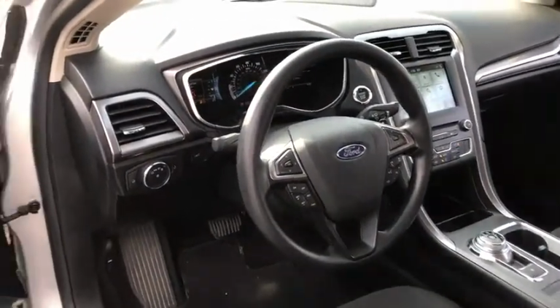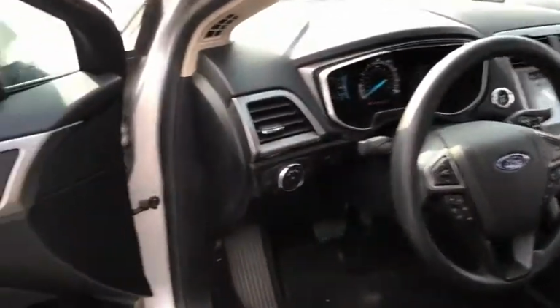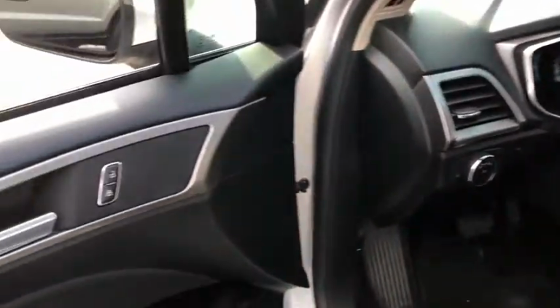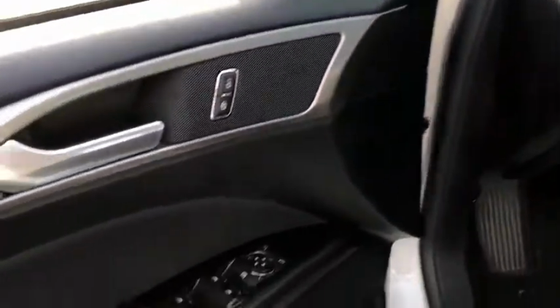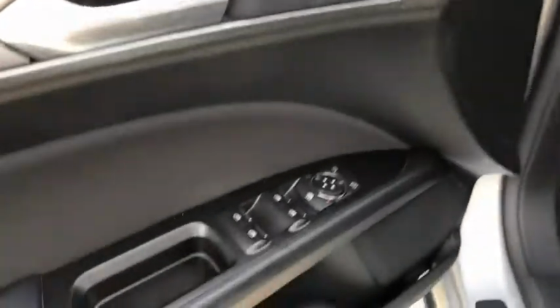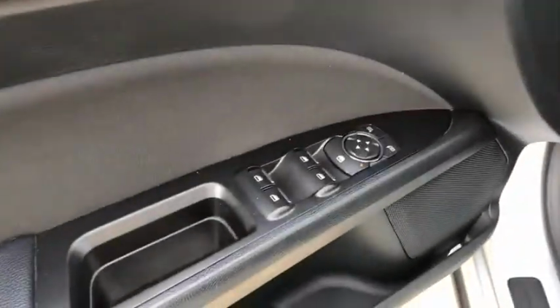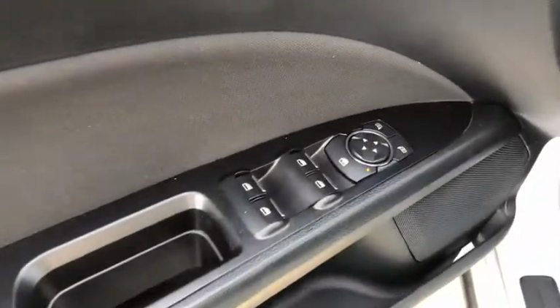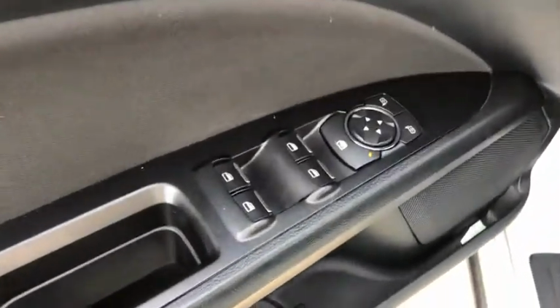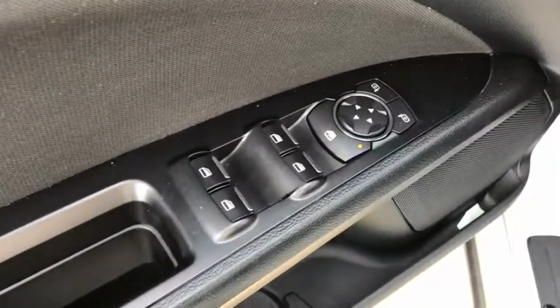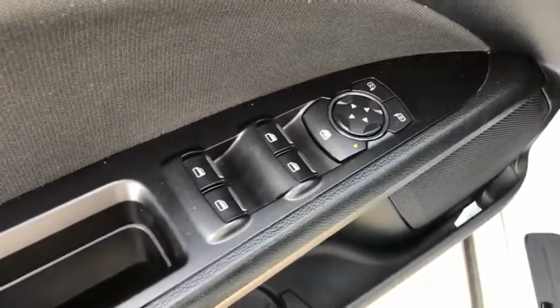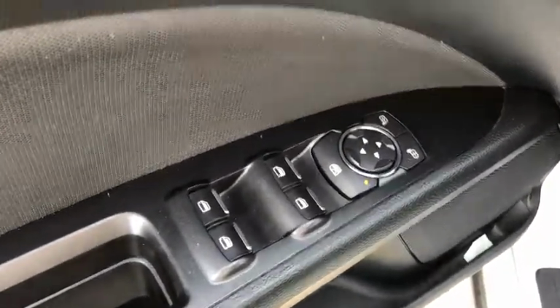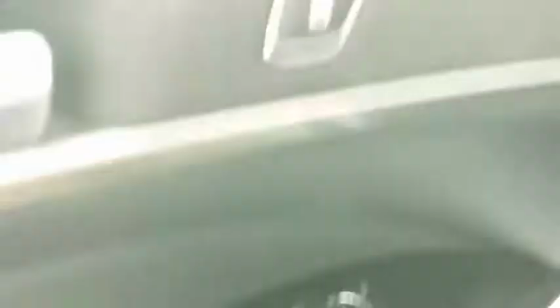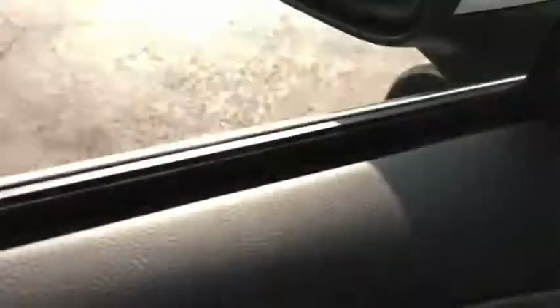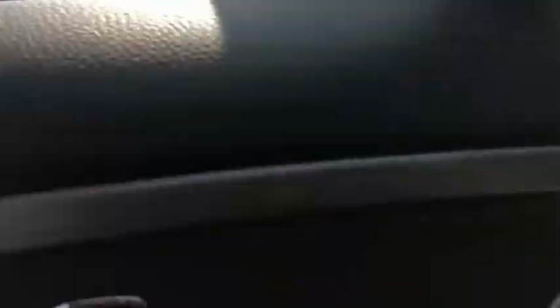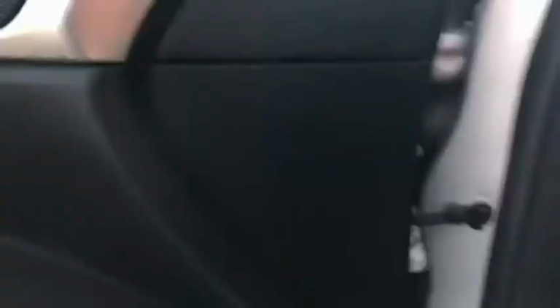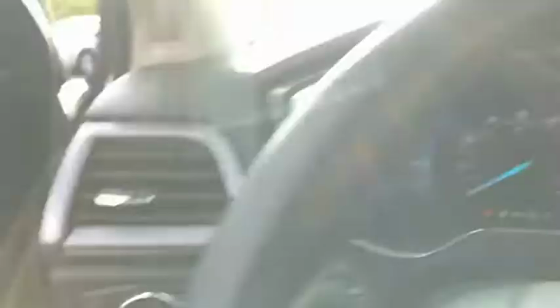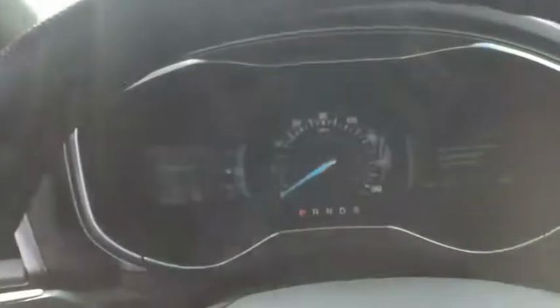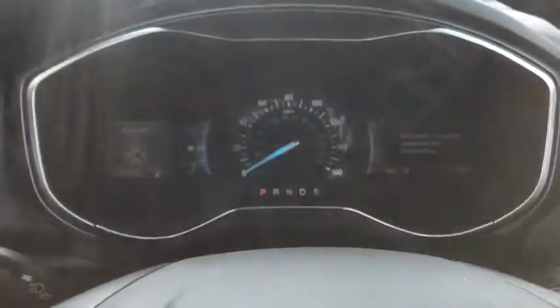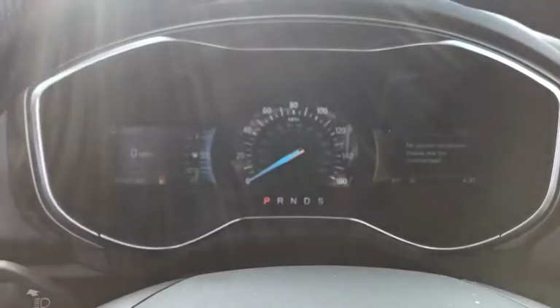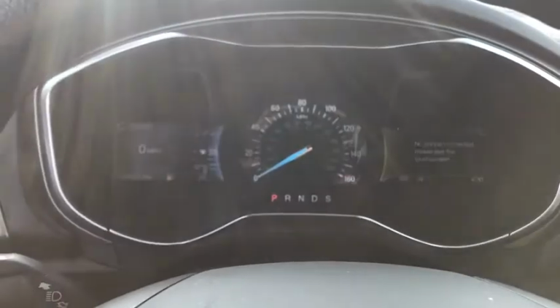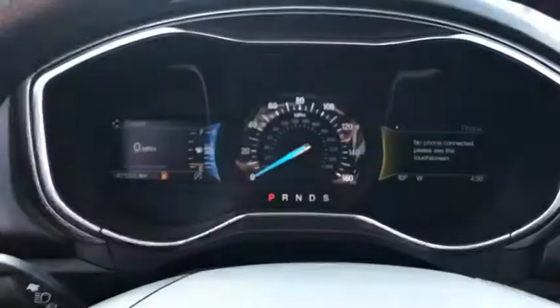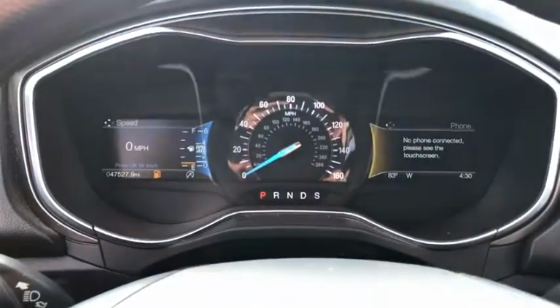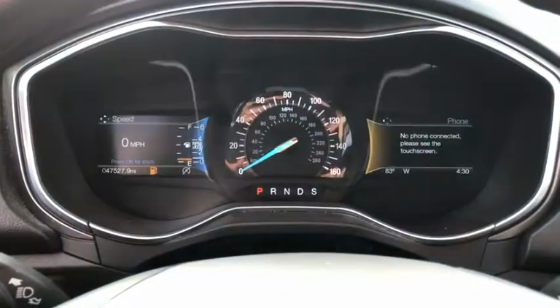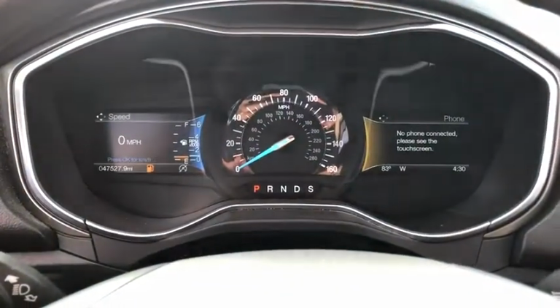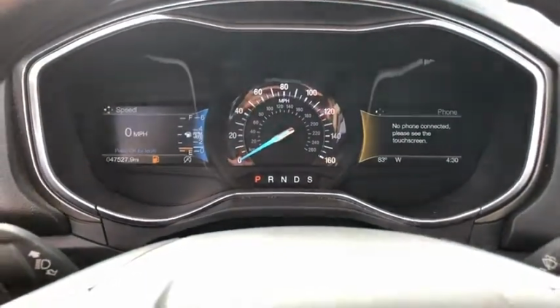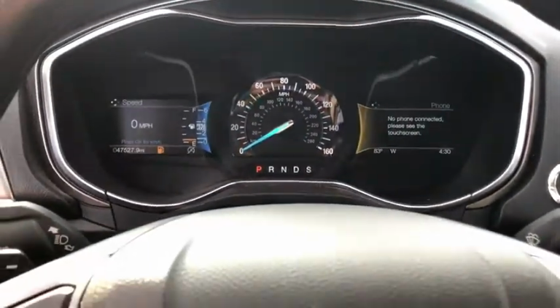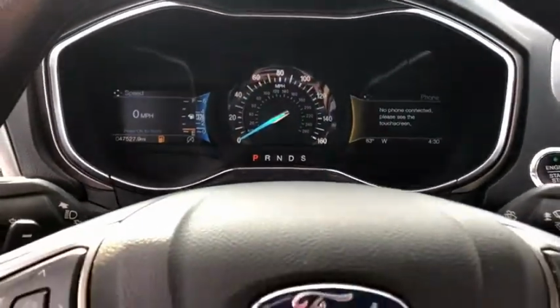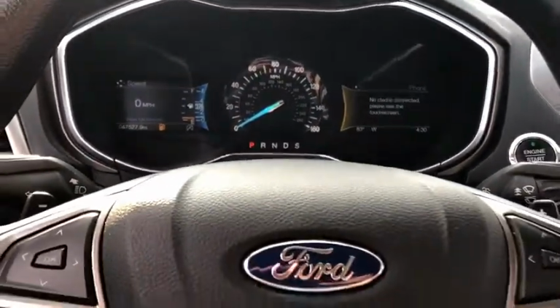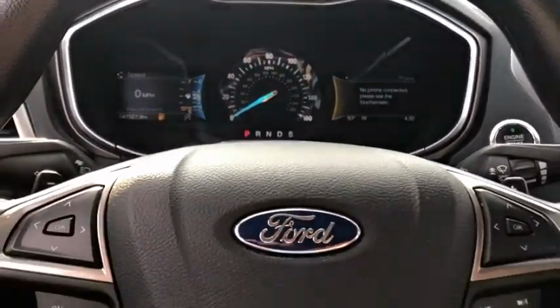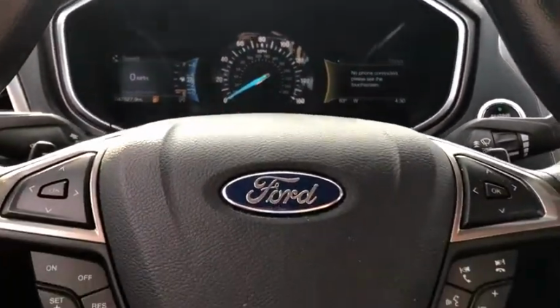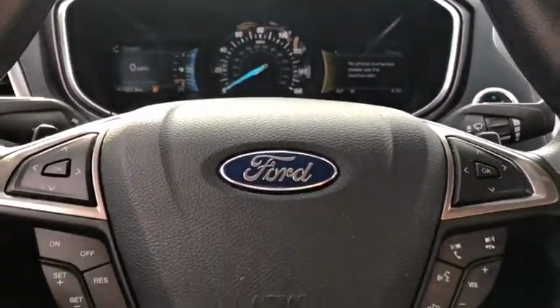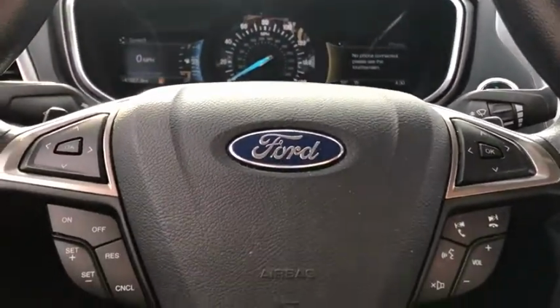CD player, security system, electronic stability control, brake assist, remote keyless entry, panic alarm, overhead console, tachometer, driver vanity mirror, front reading lamps.